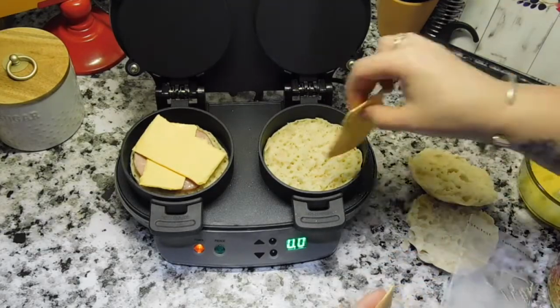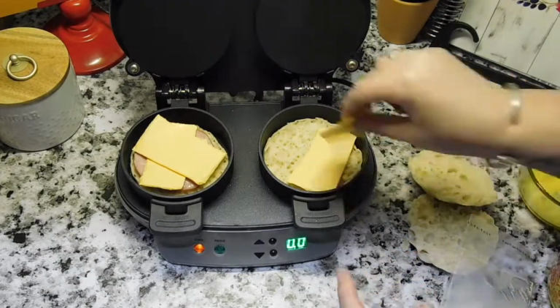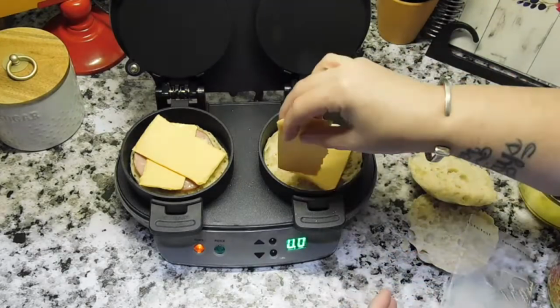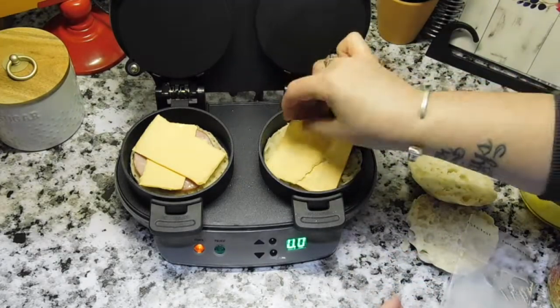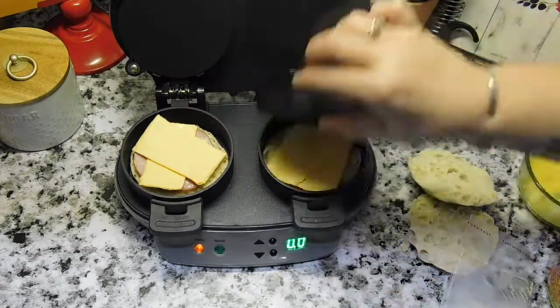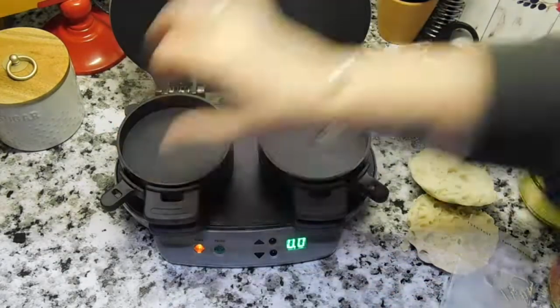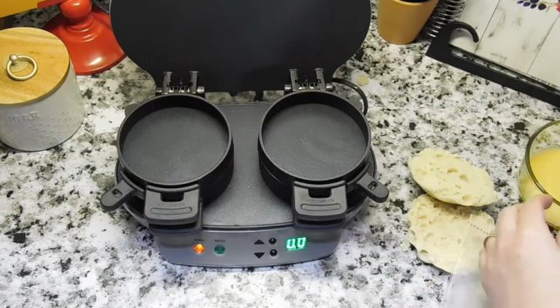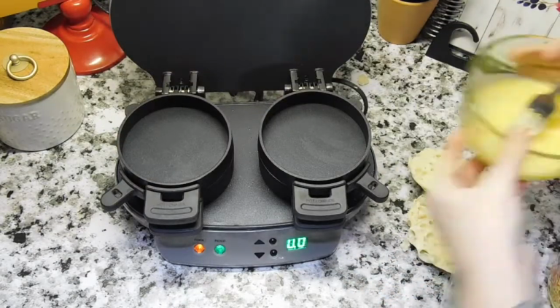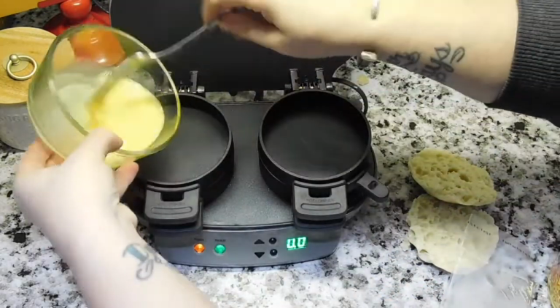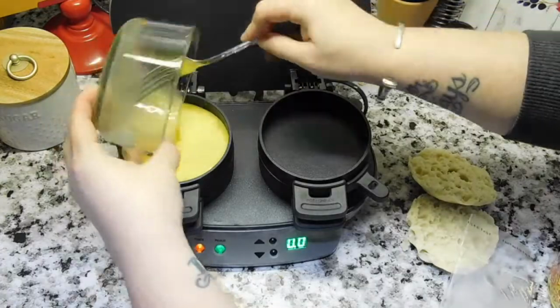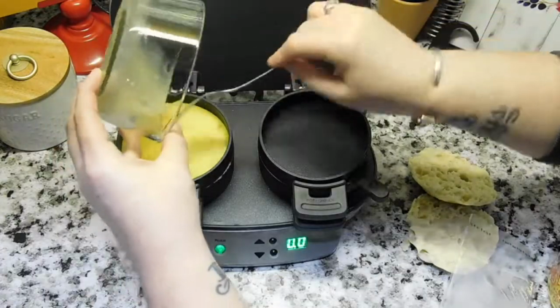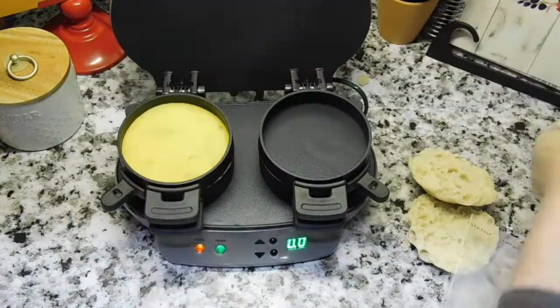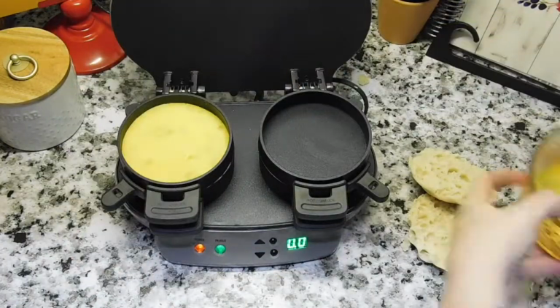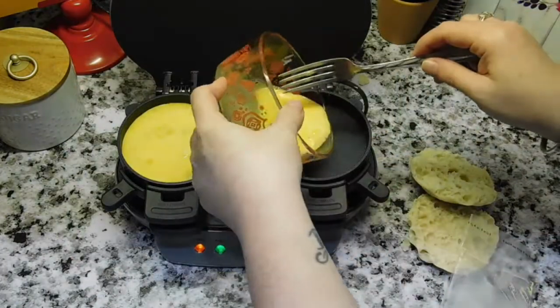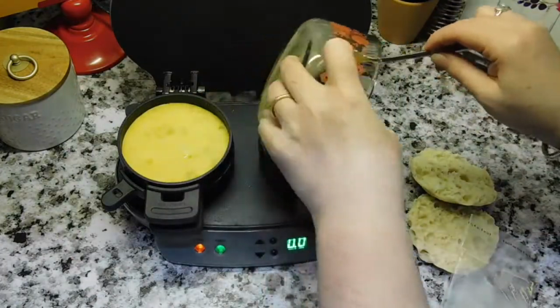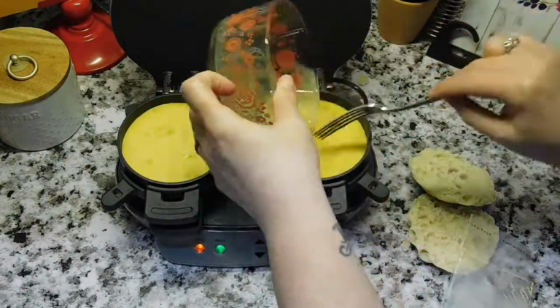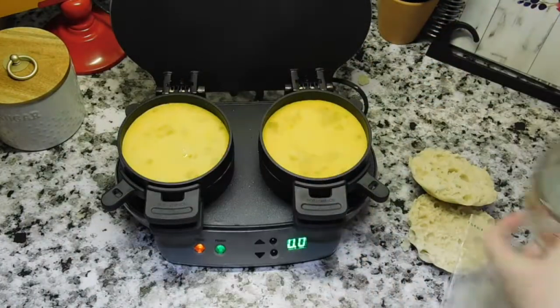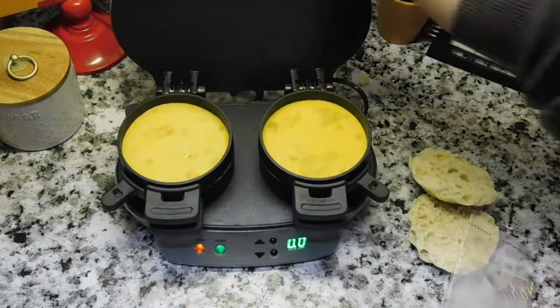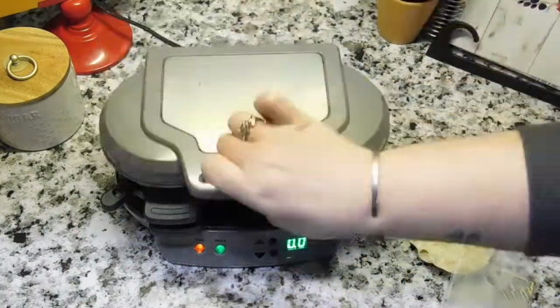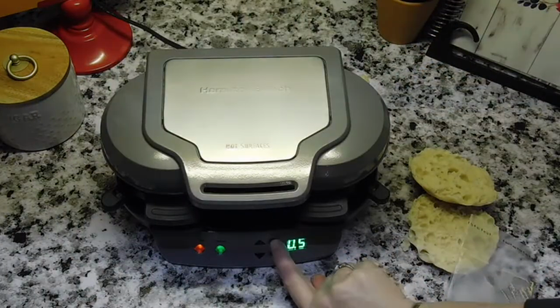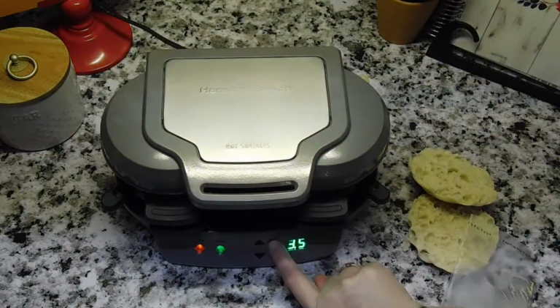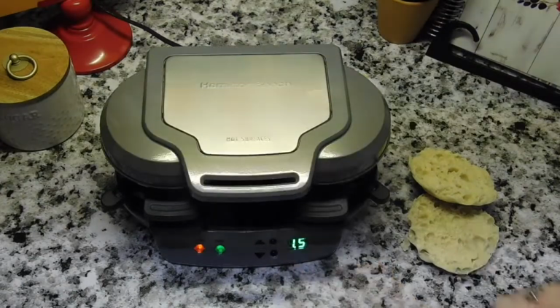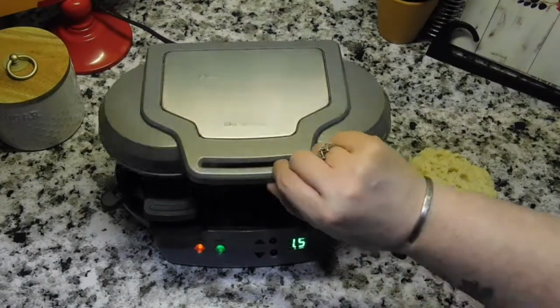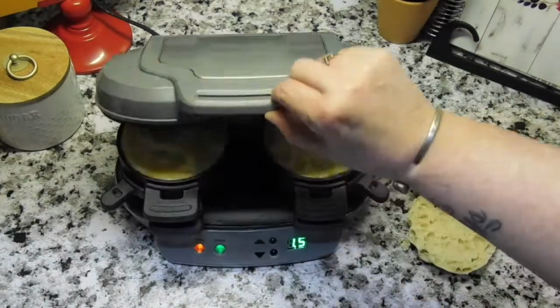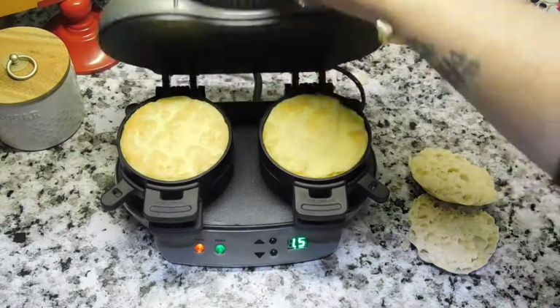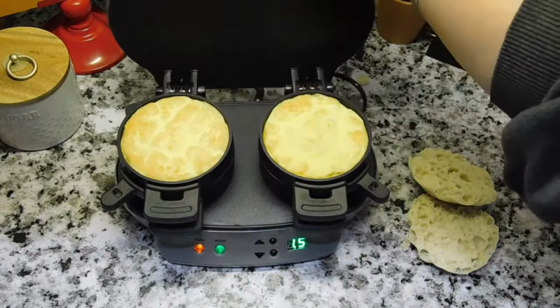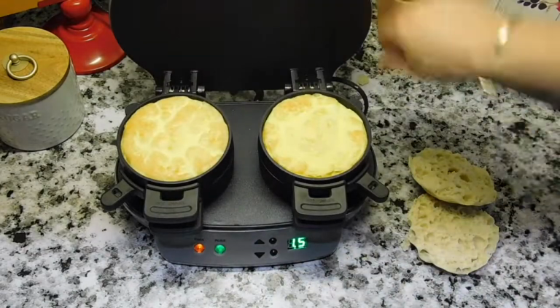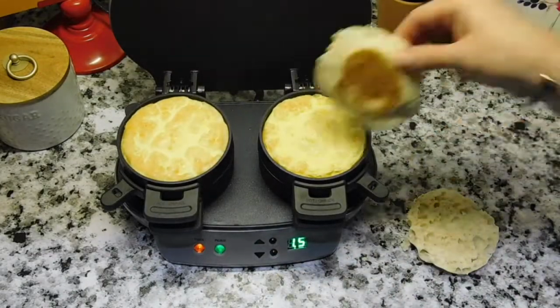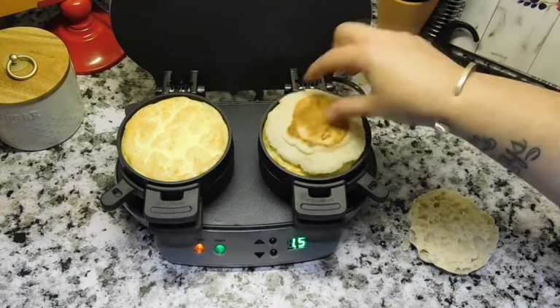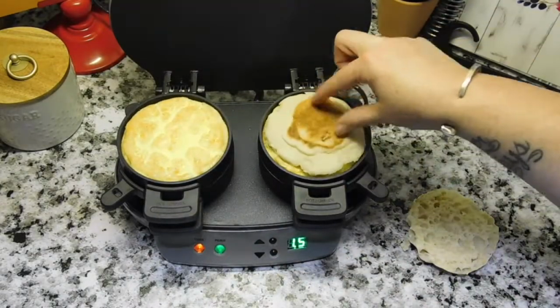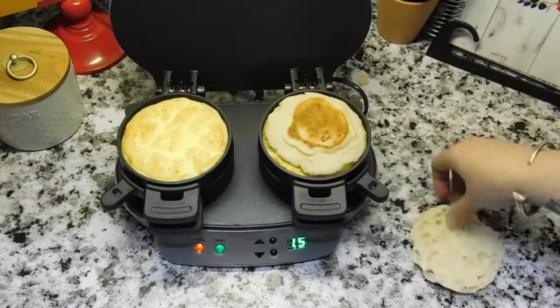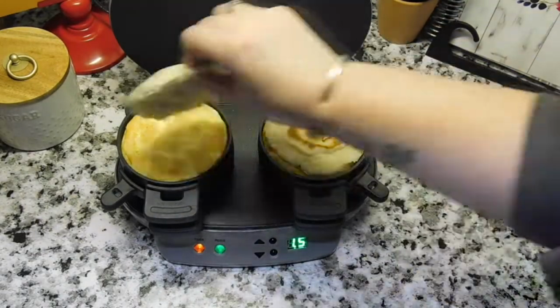Our daughter likes just egg and cheese on hers — there are so many different varieties. They're so easy to make; in less than five minutes you have a McMuffin just like from McDonald's, but at home without having to go anywhere.